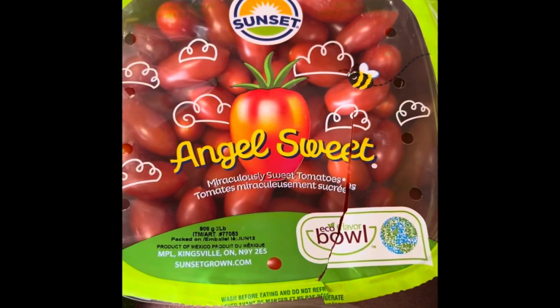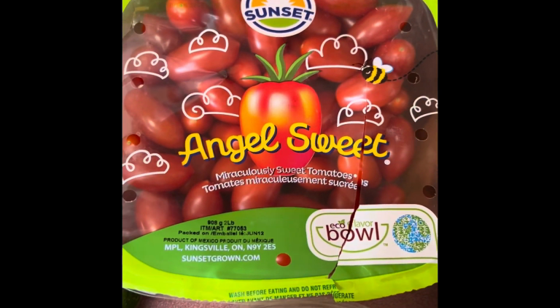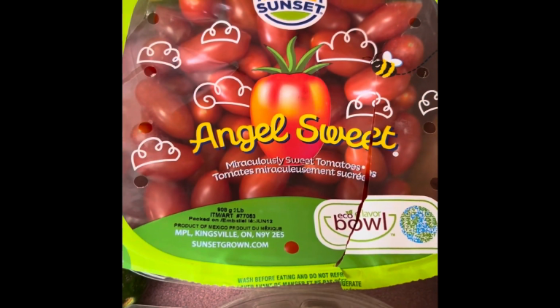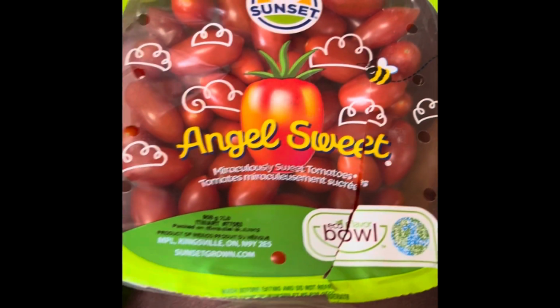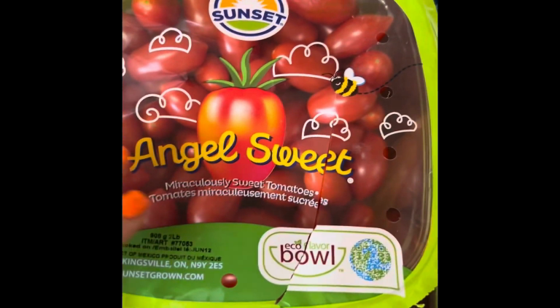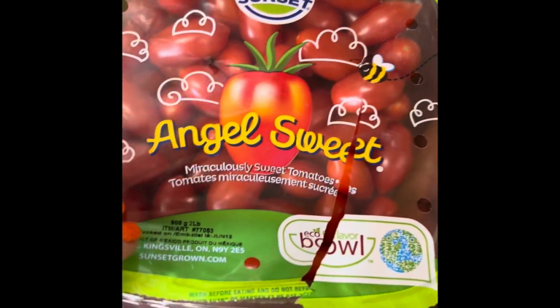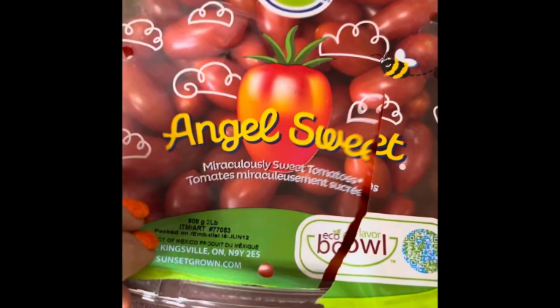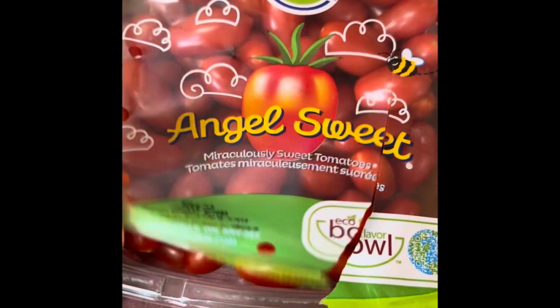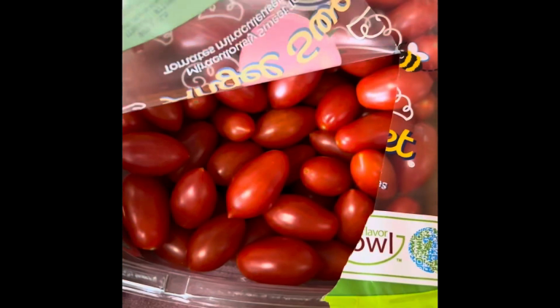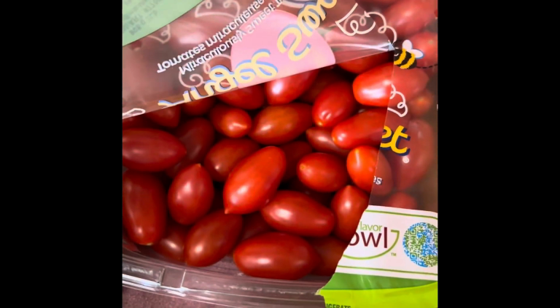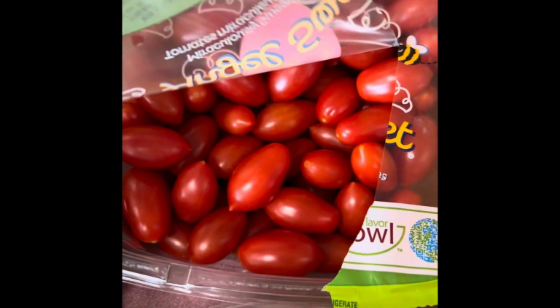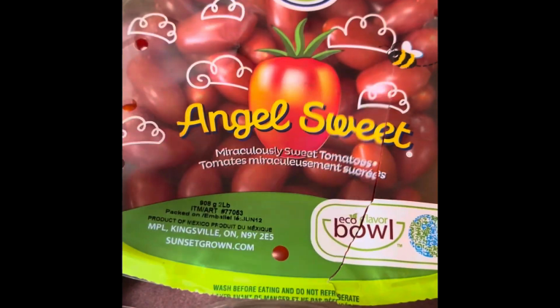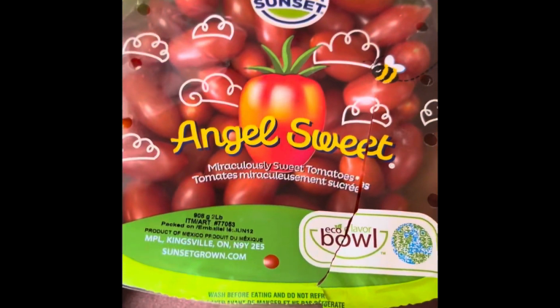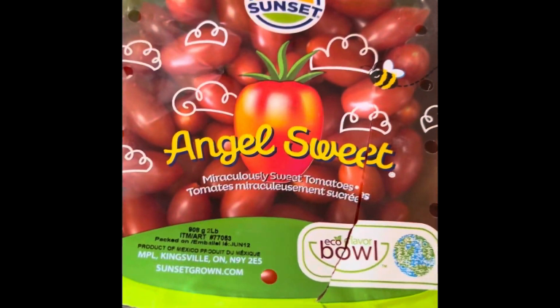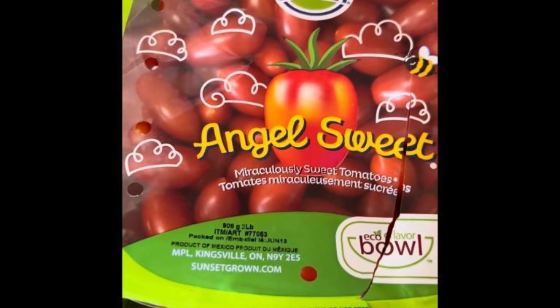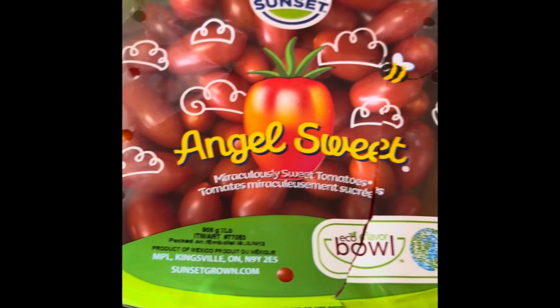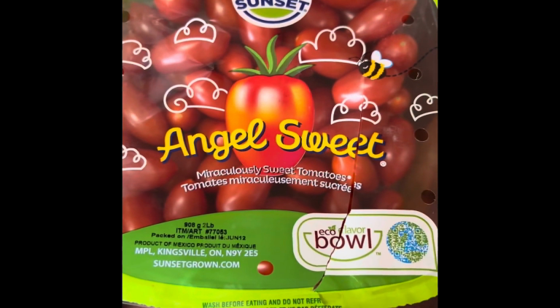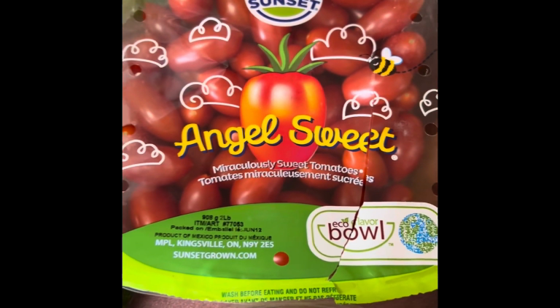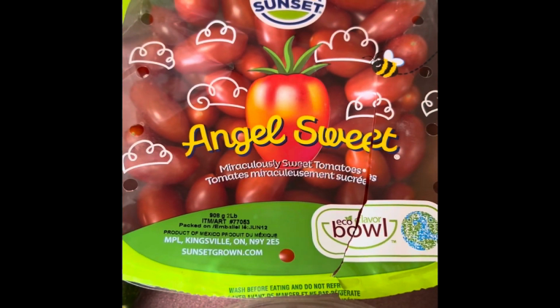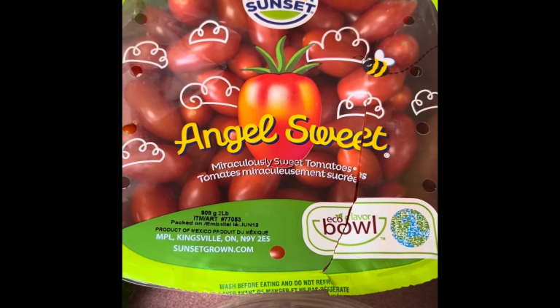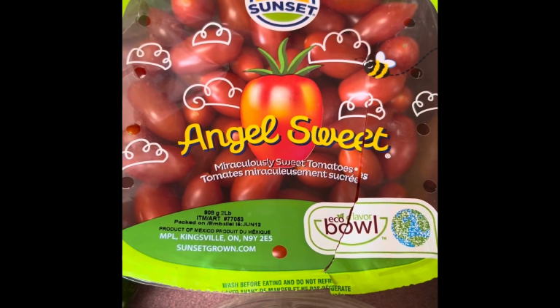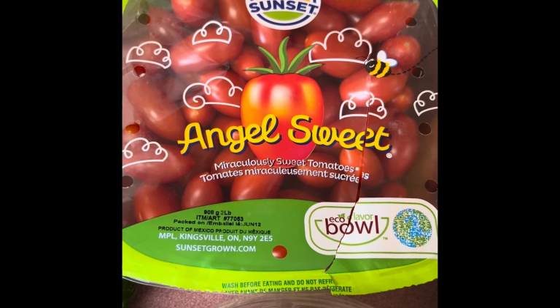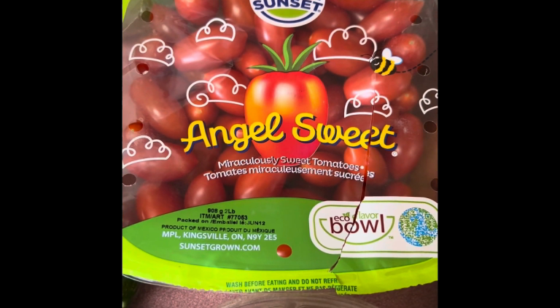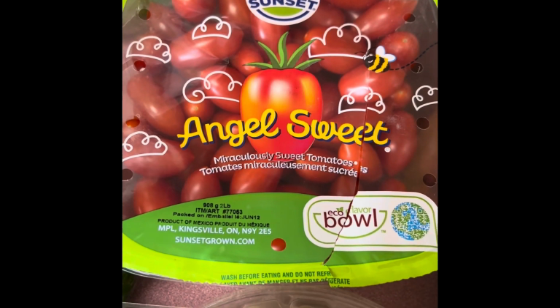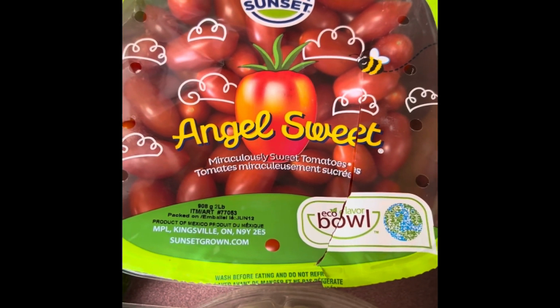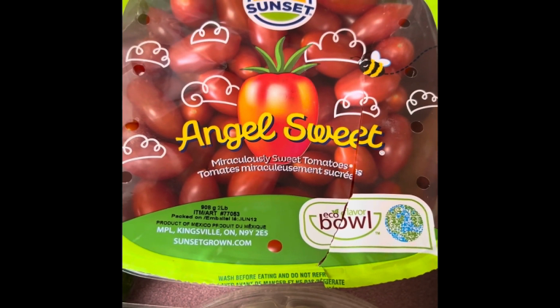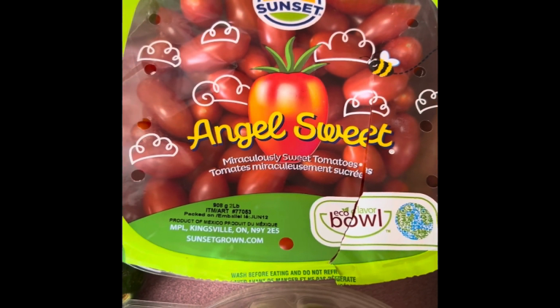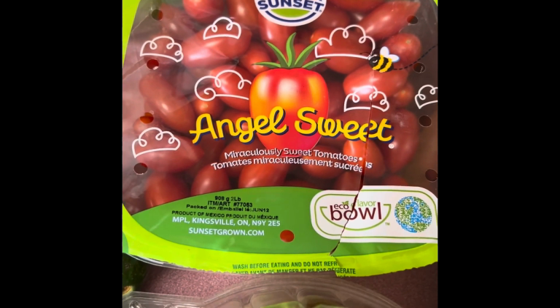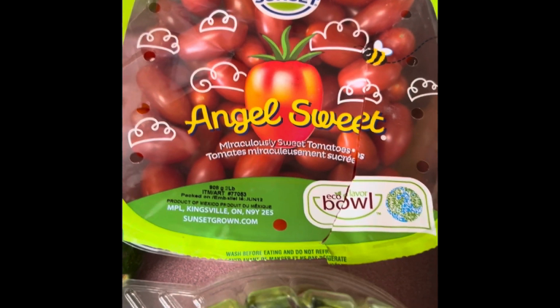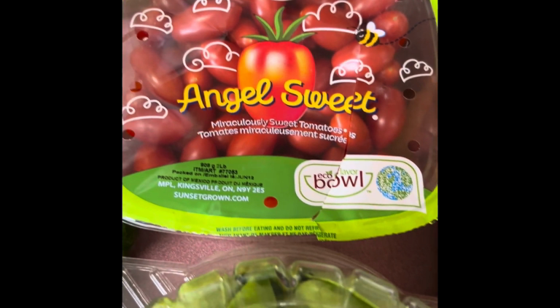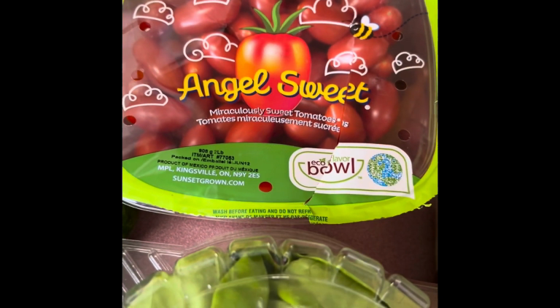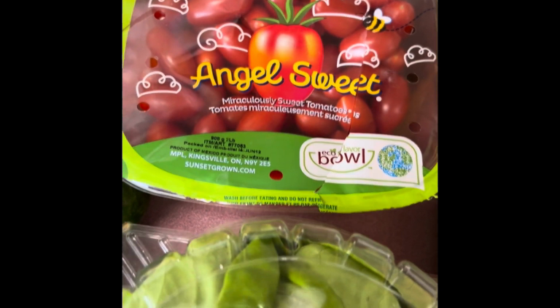The angel sweet tomatoes — don't worry, this did not come like this. We've gotten into them twice and had two little snacks out of them already.